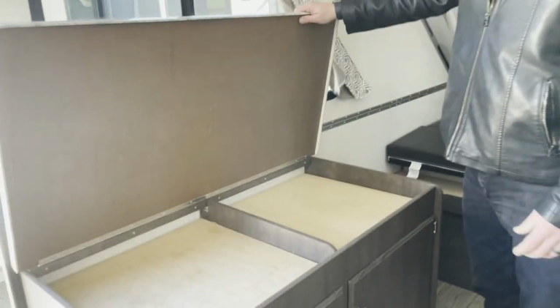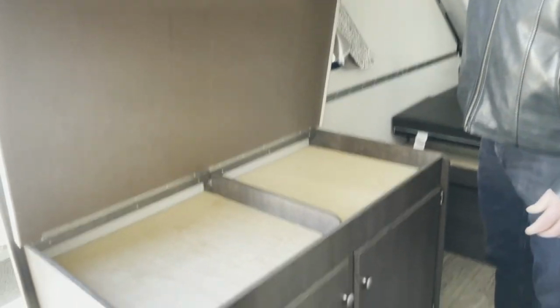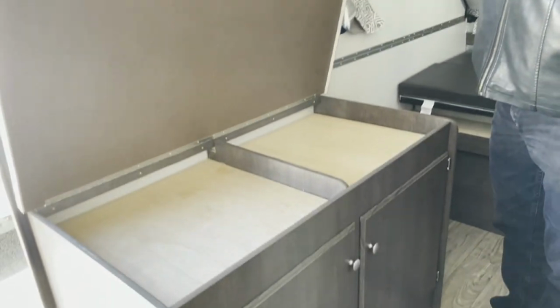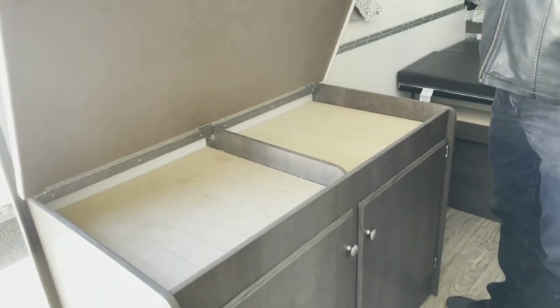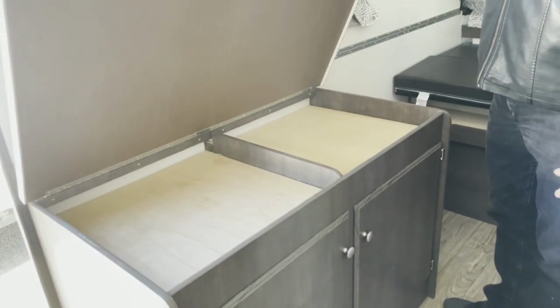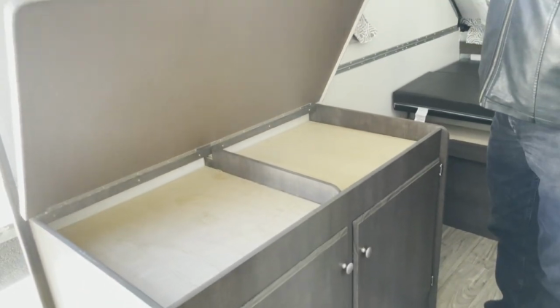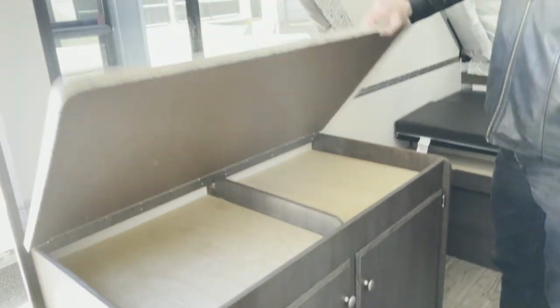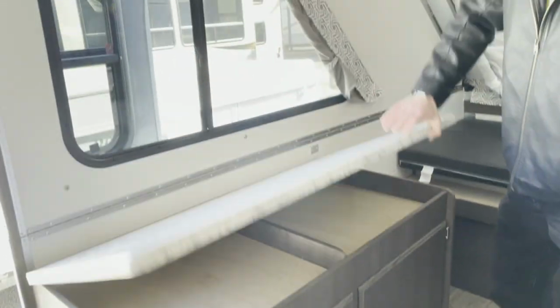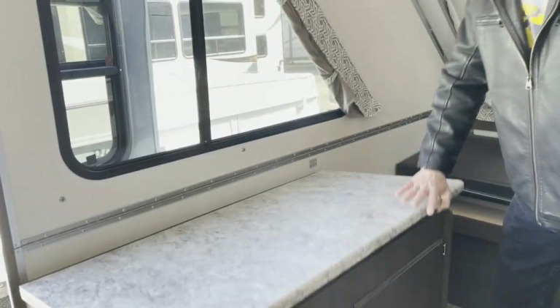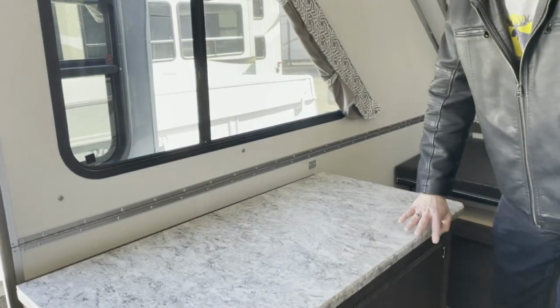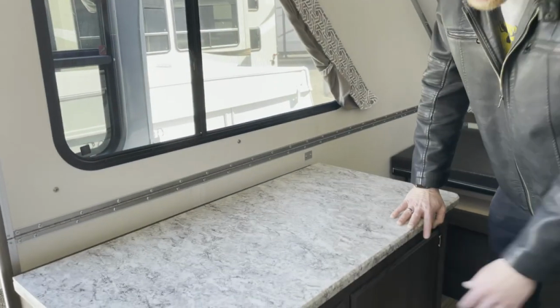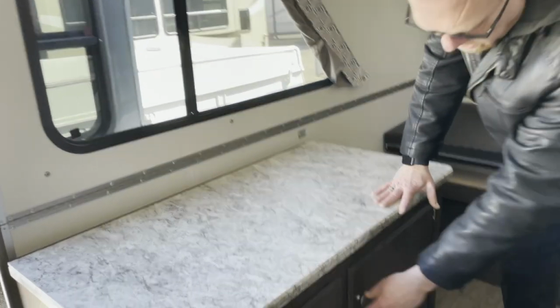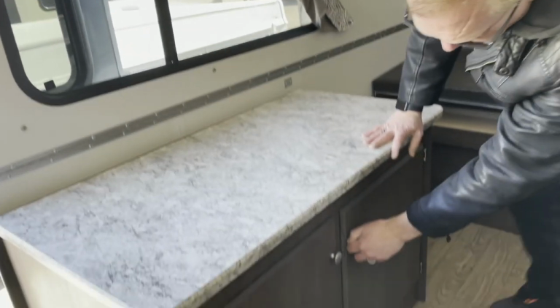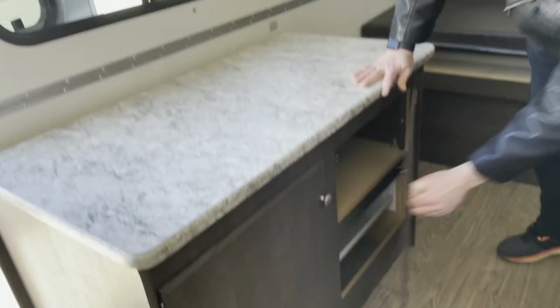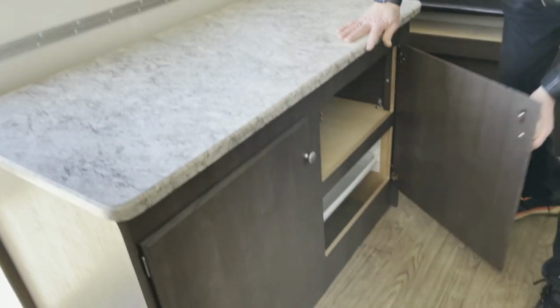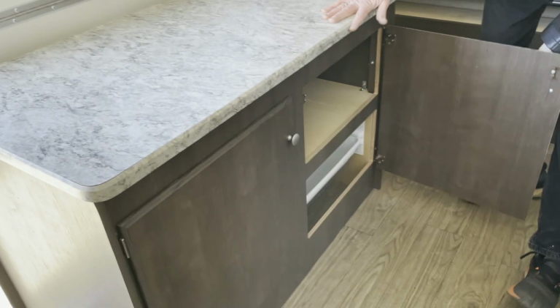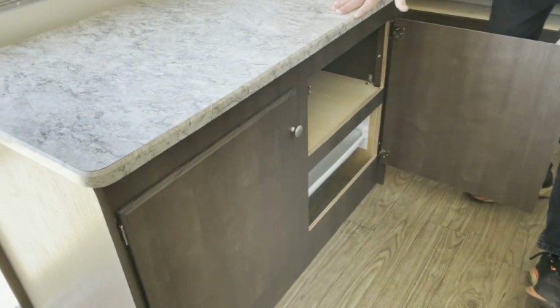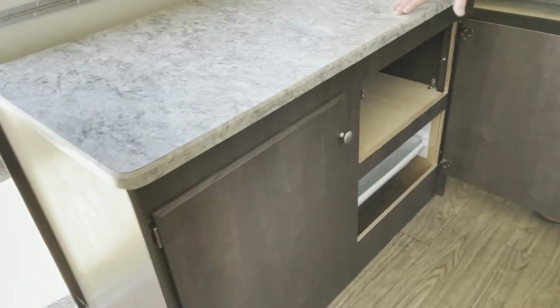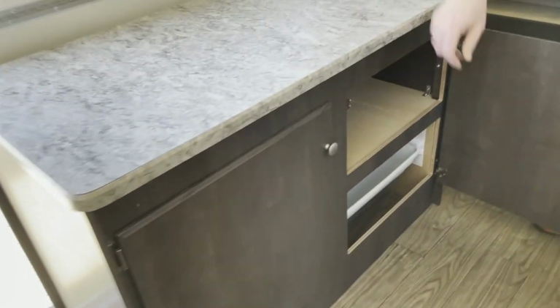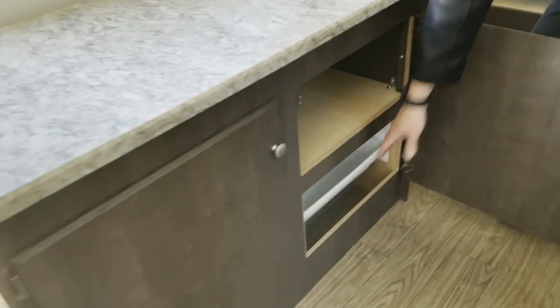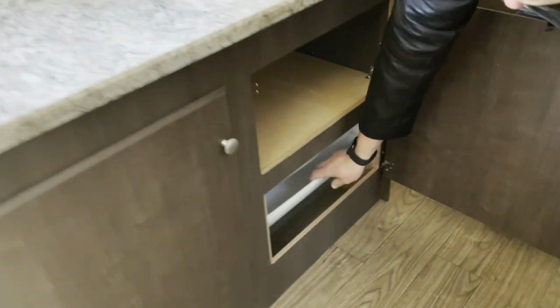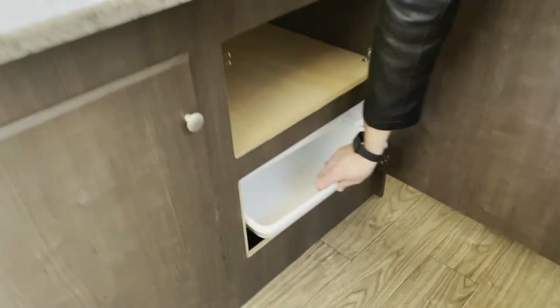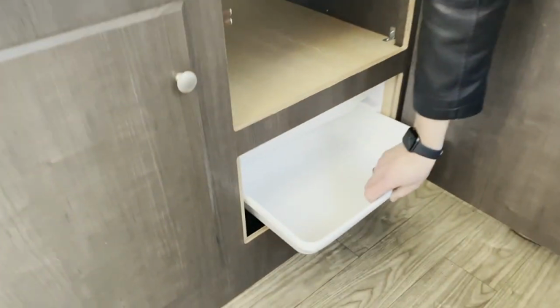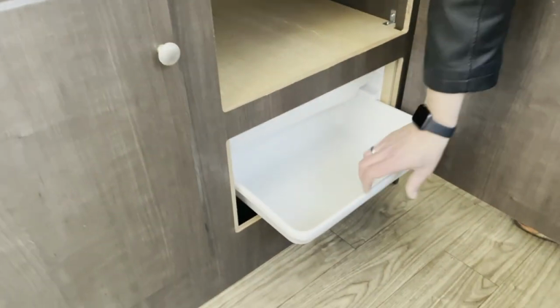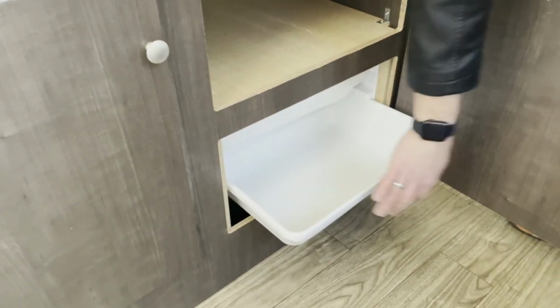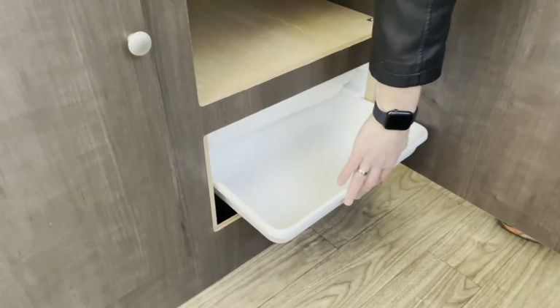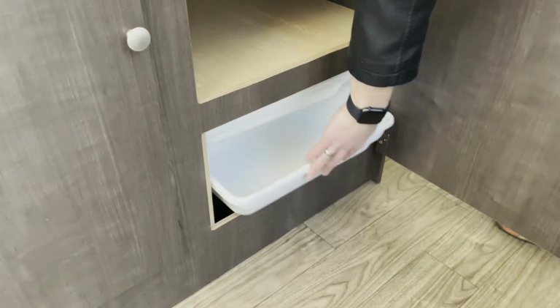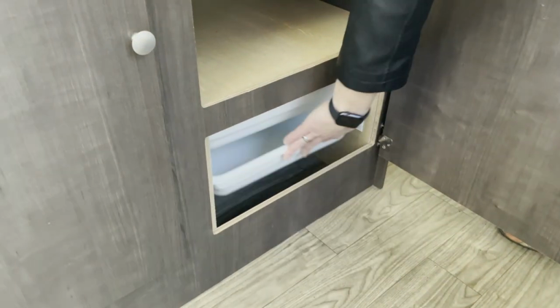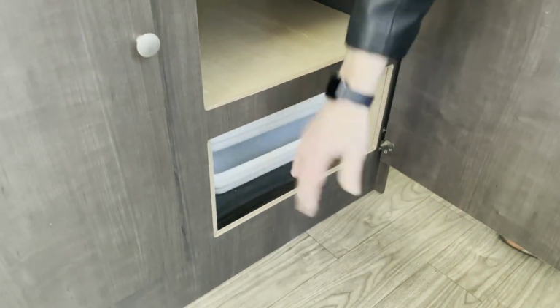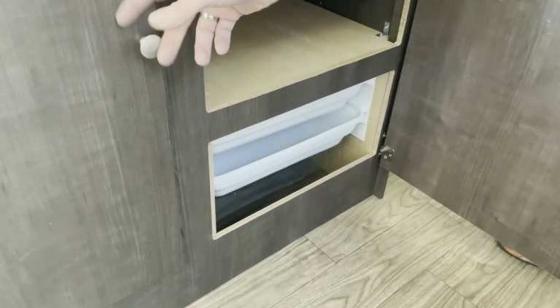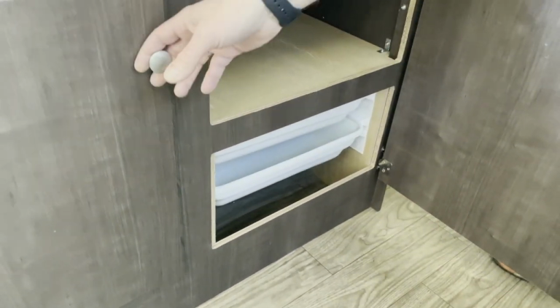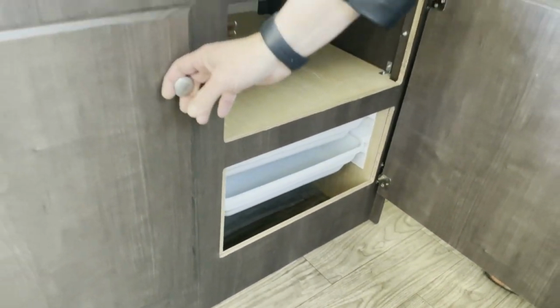It's got some really cool storage options here on the other end. It's got some pull-out drawers — plastic, but they're neat.